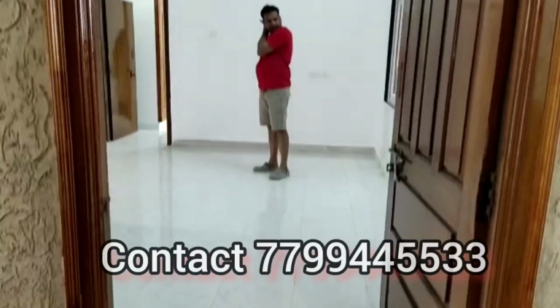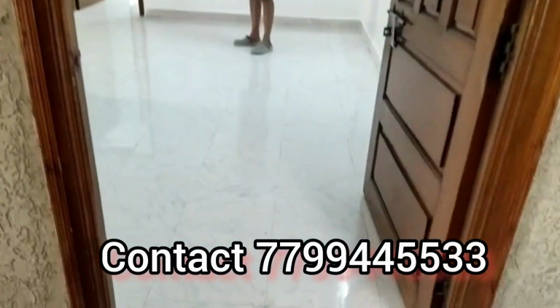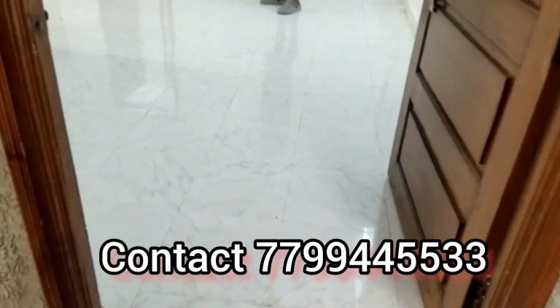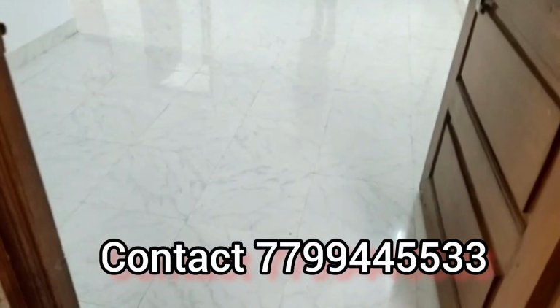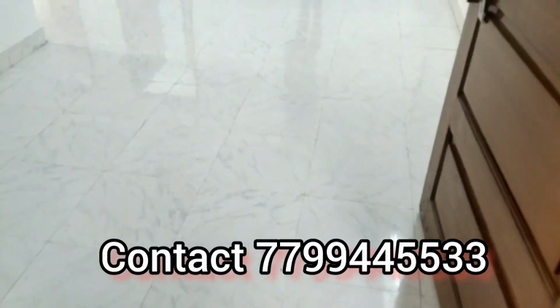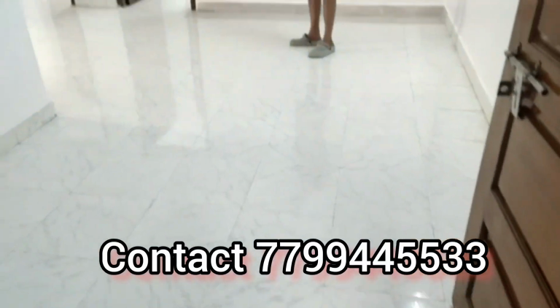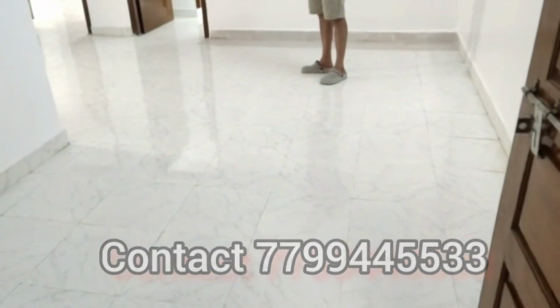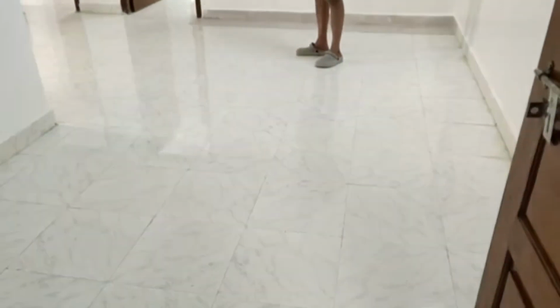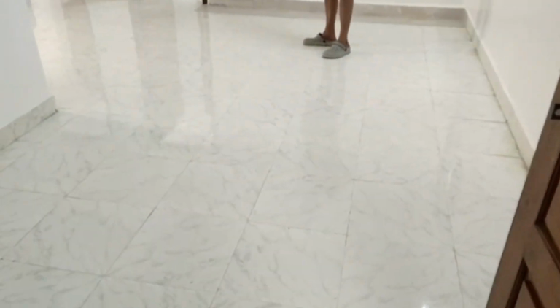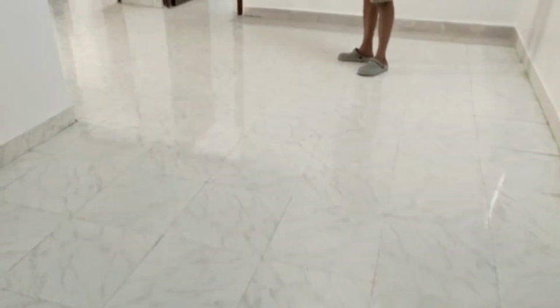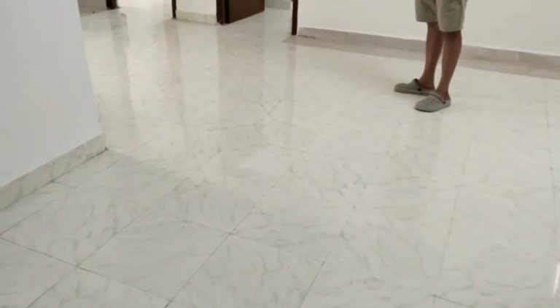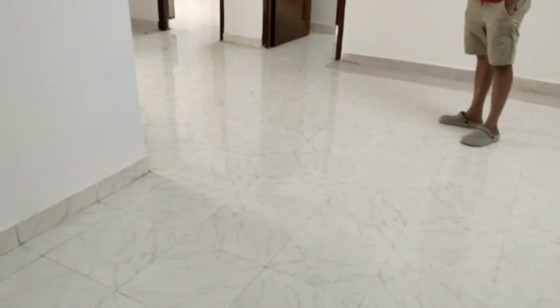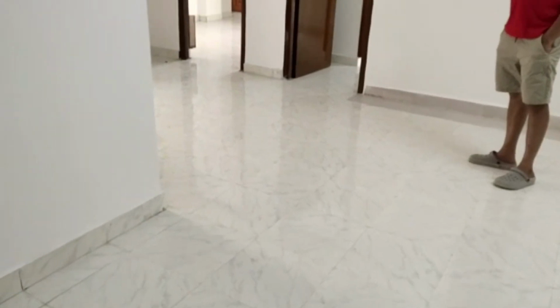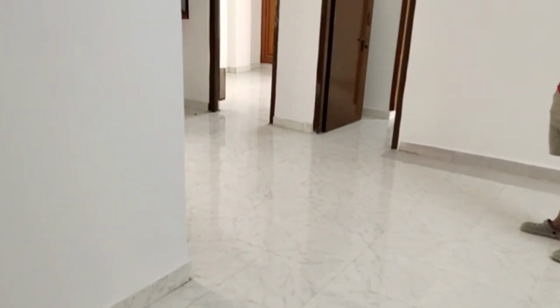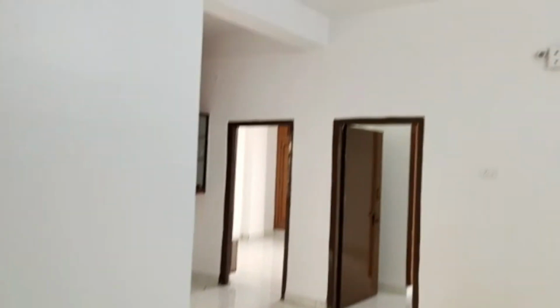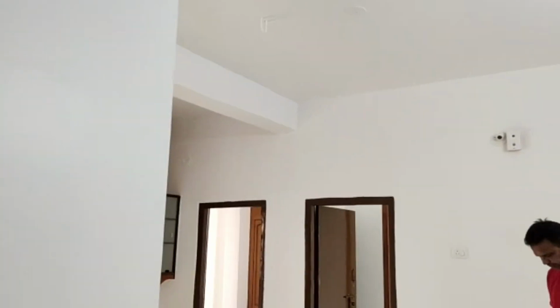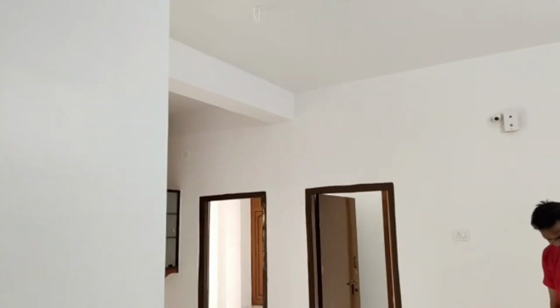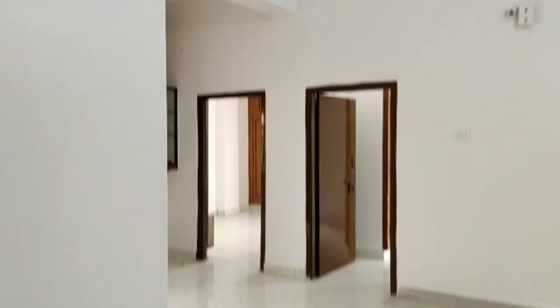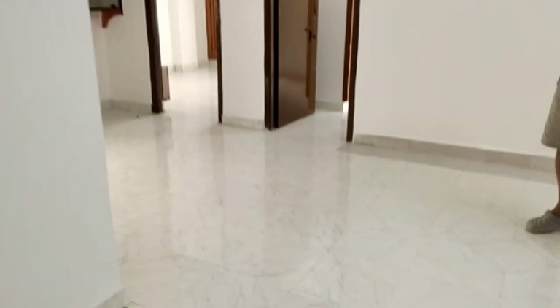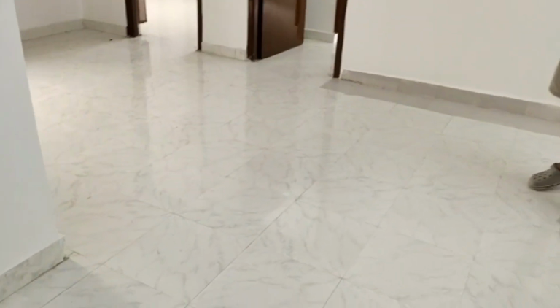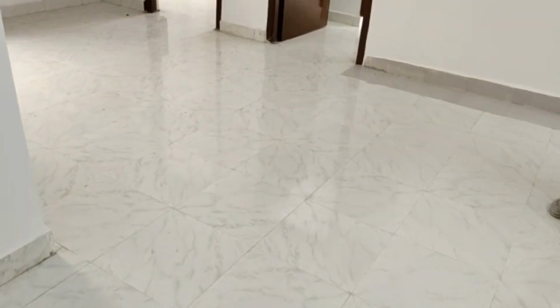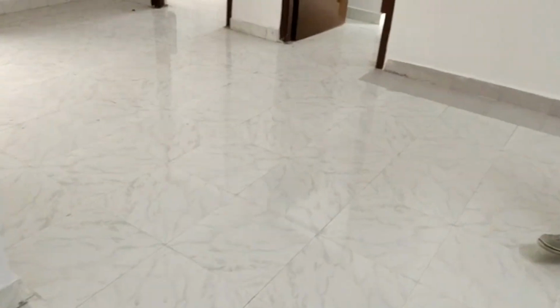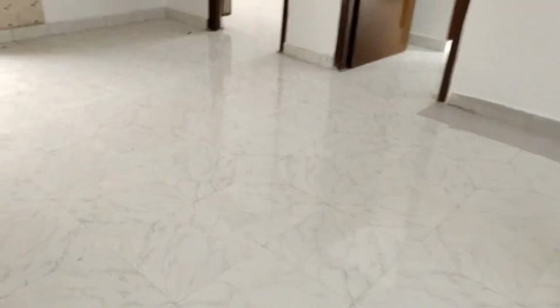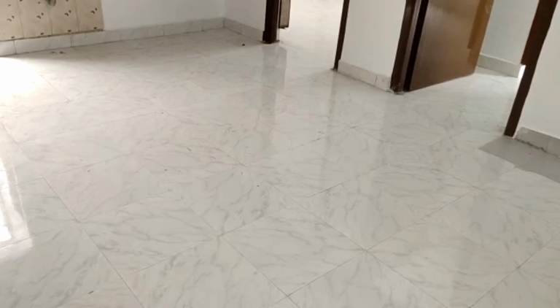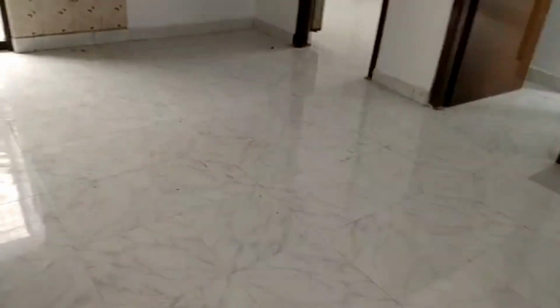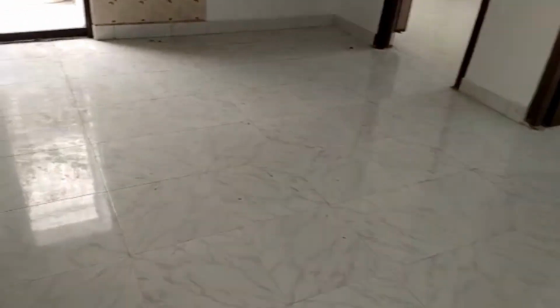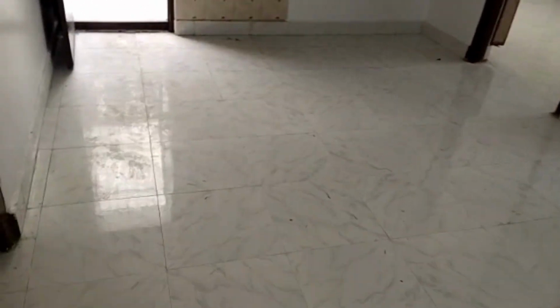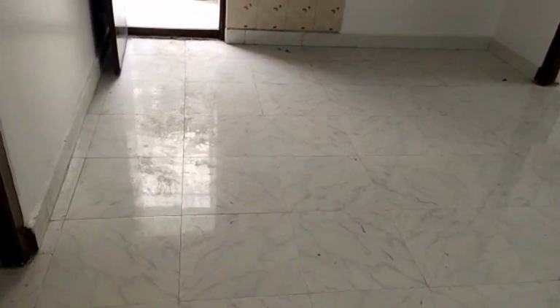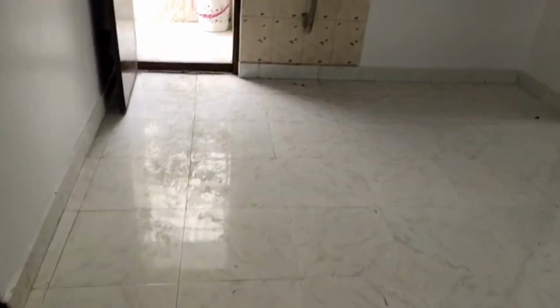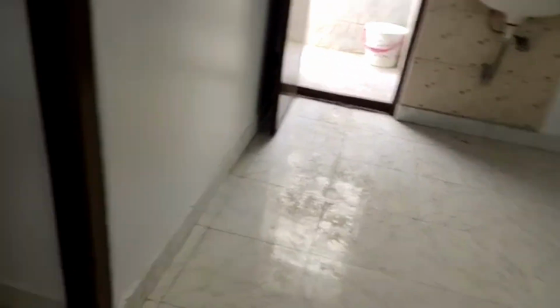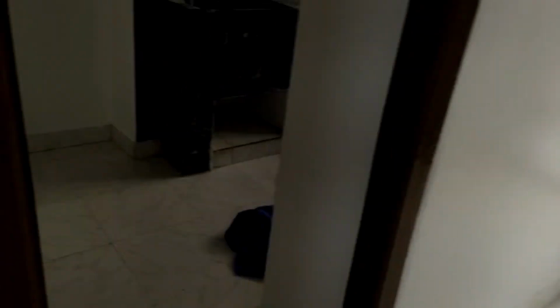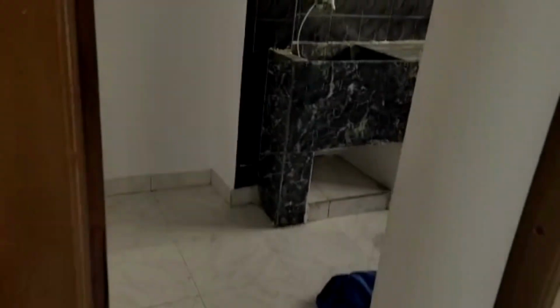Hello everyone. Welcome to my channel Shriya Parentalency. This house for sale is a rent-to-own house. This is a 2BHK floor with an apartment. There is 800 SFT.